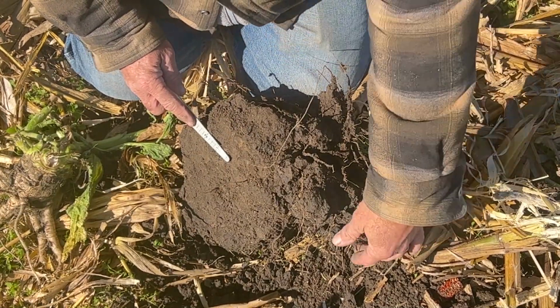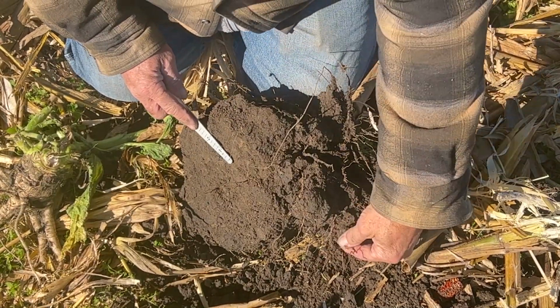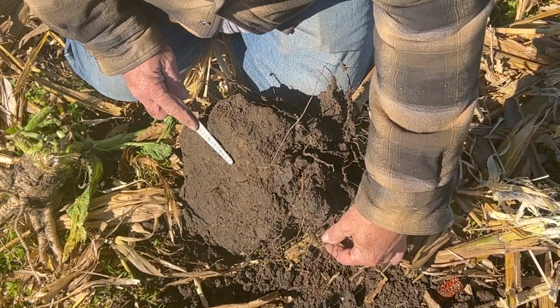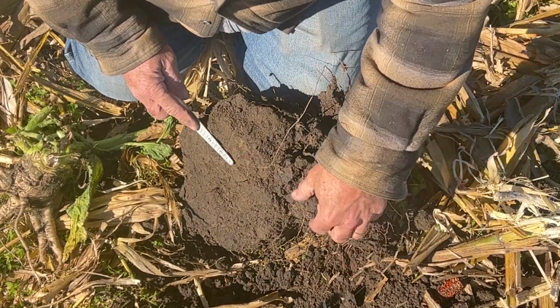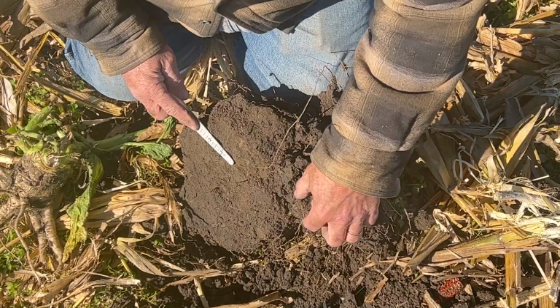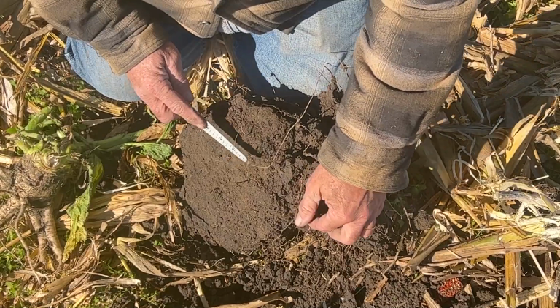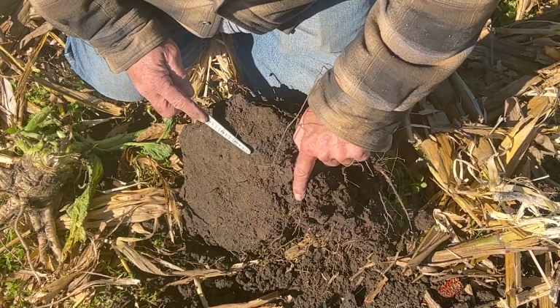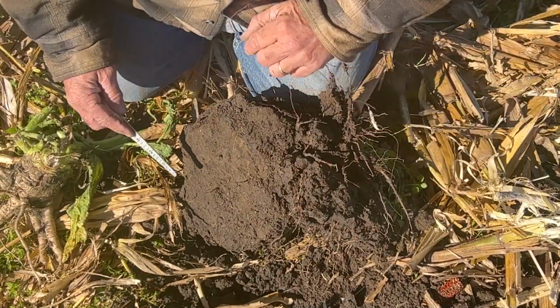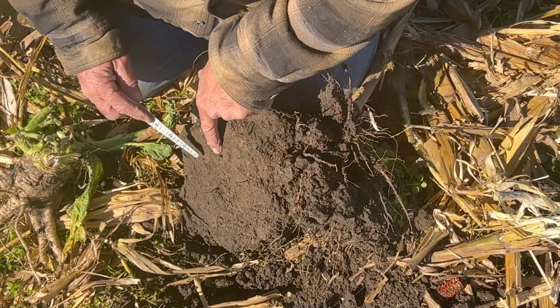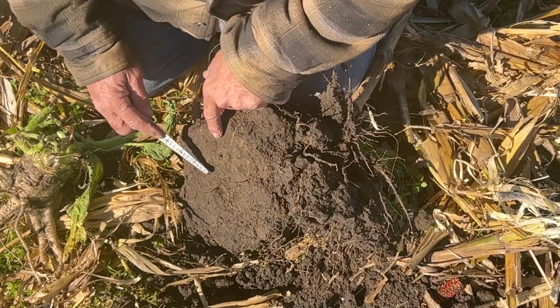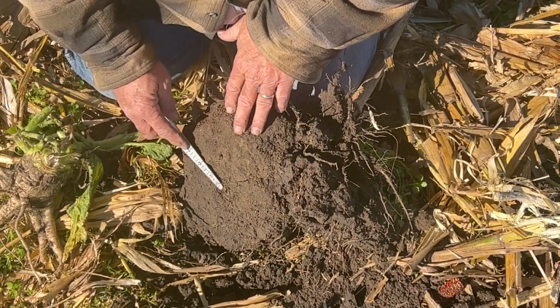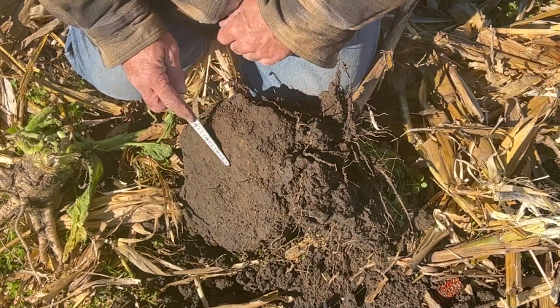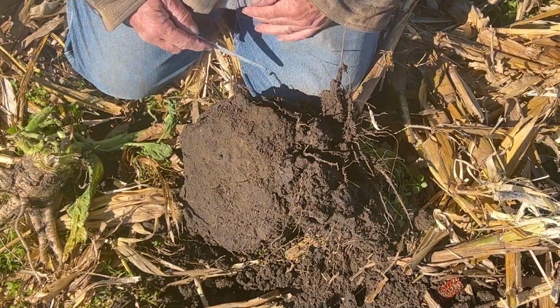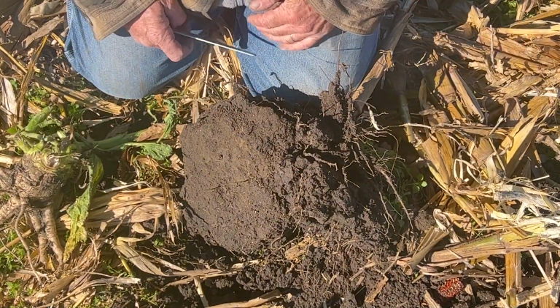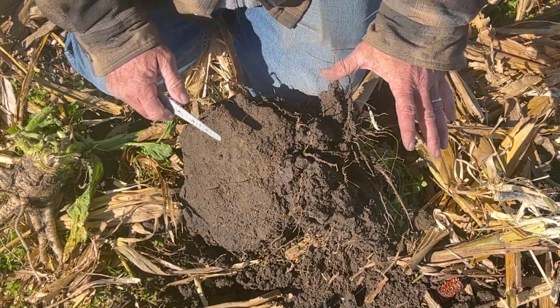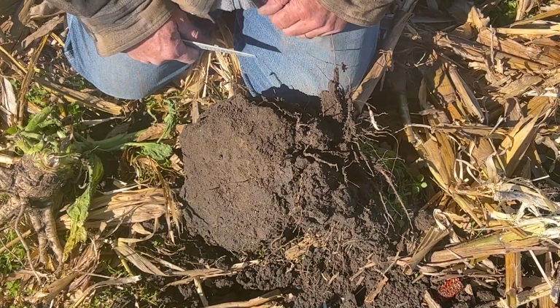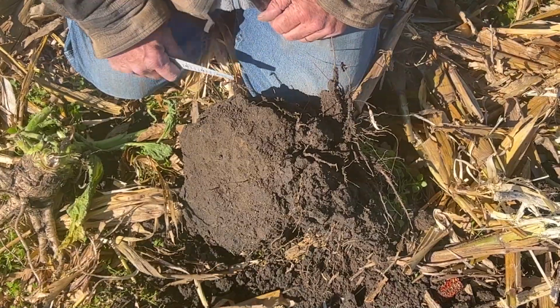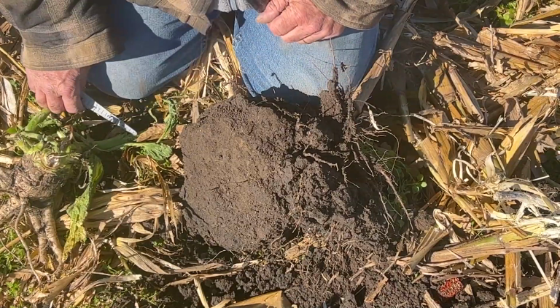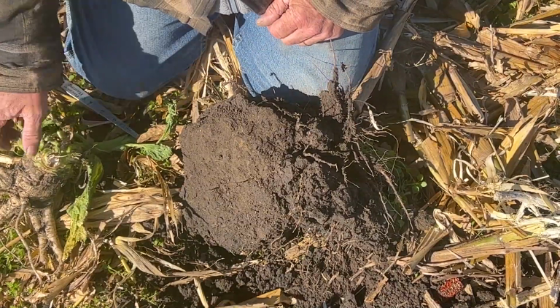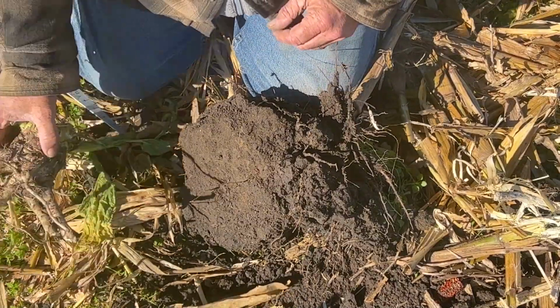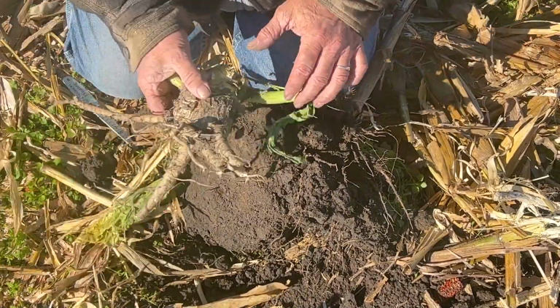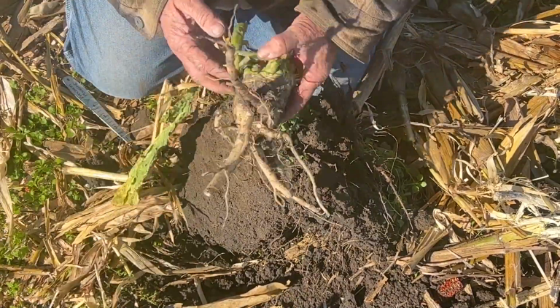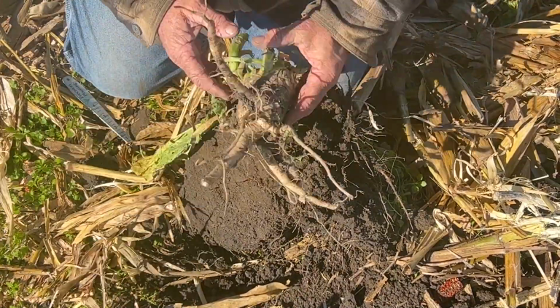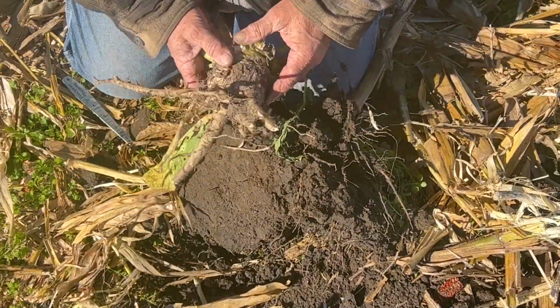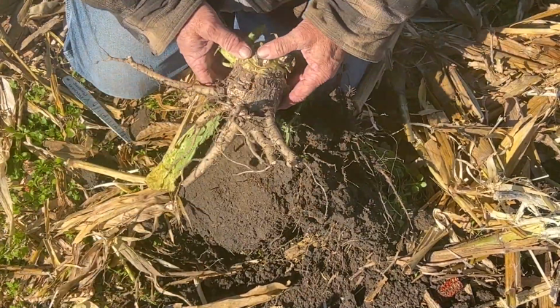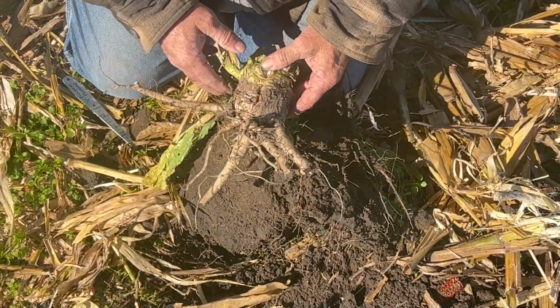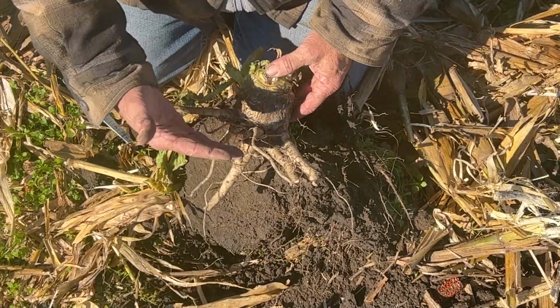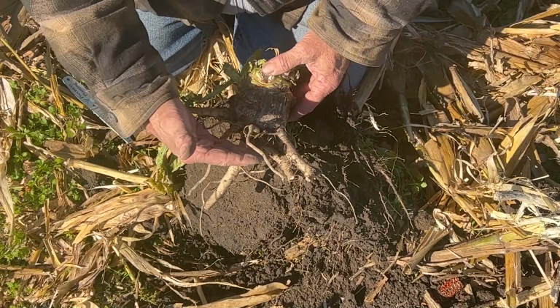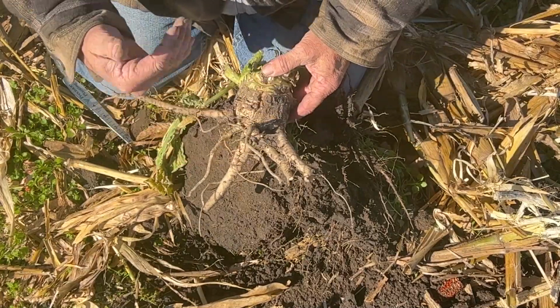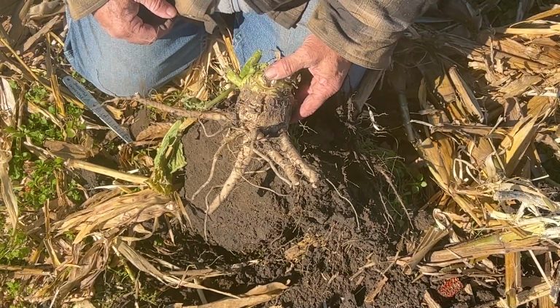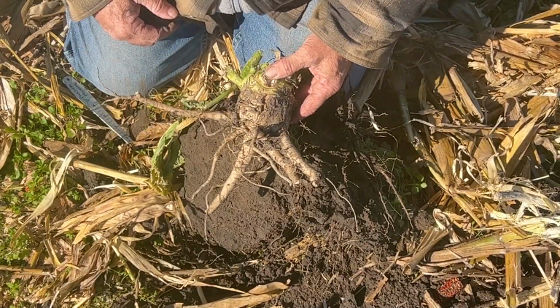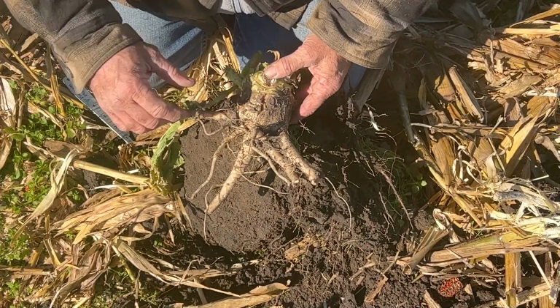We do have some roots making it down through, especially through bio channels — nightcrawler holes and things like that from cover crops — but it's still not quite enough. We have some leftover cover crop out here; in this case a radish. You can see the tillage zone has affected the growth of this radish.